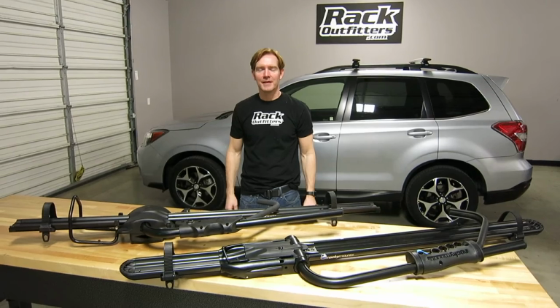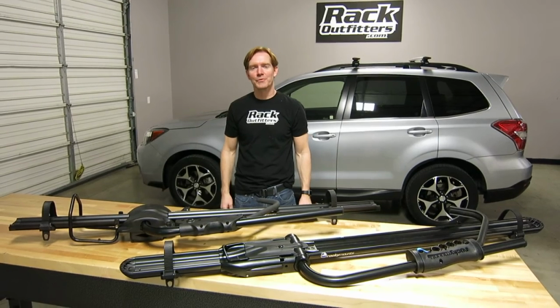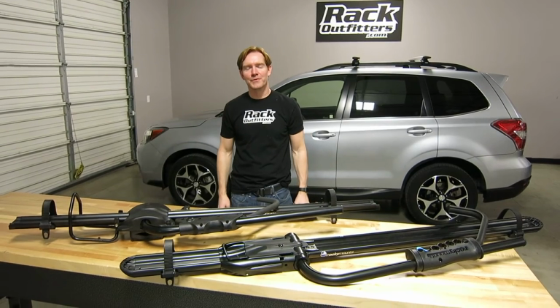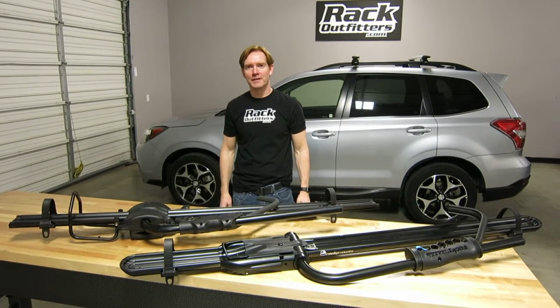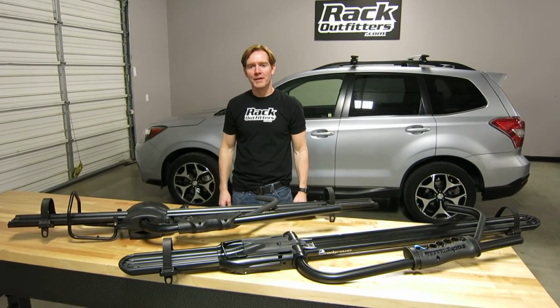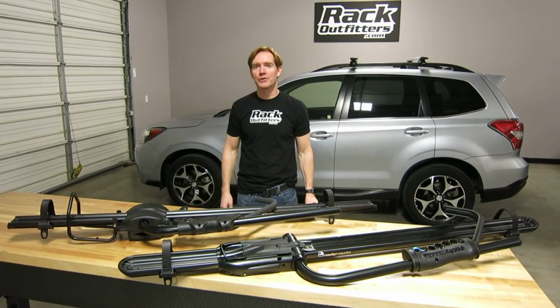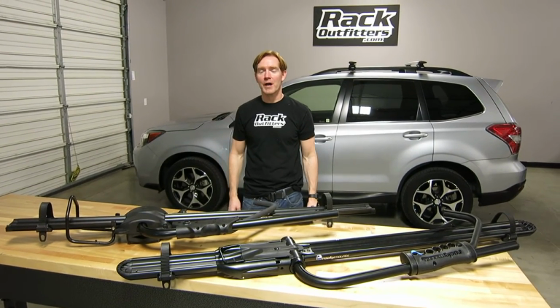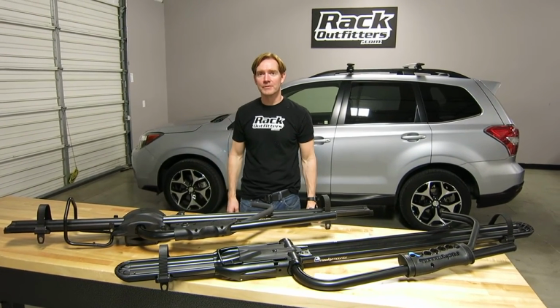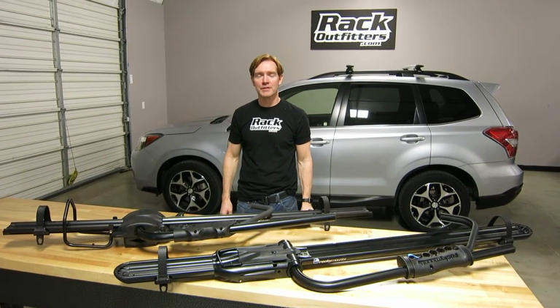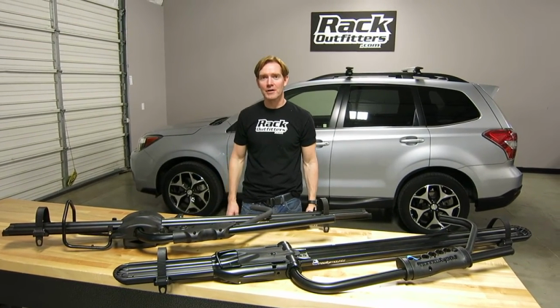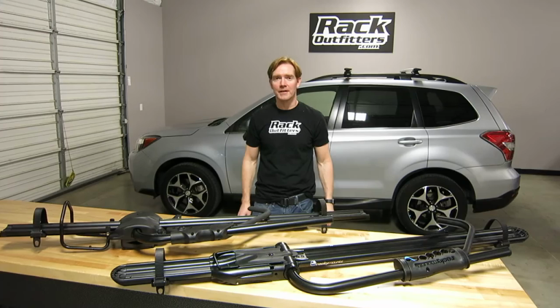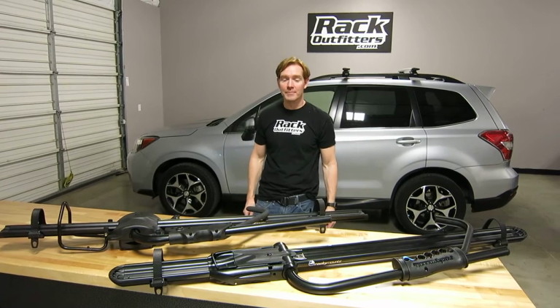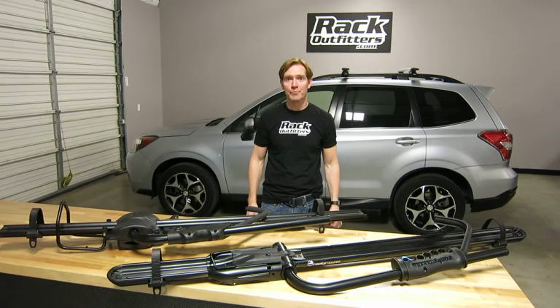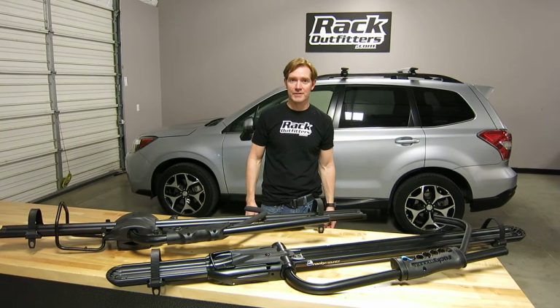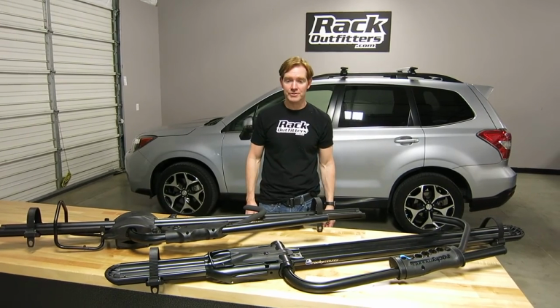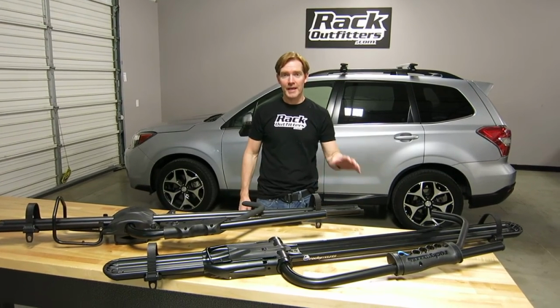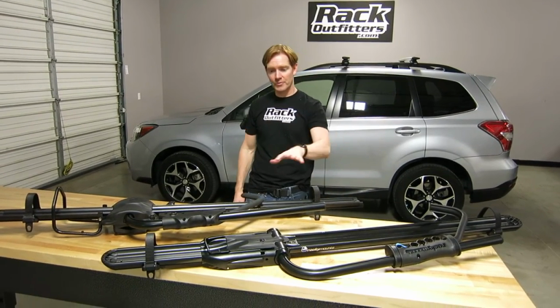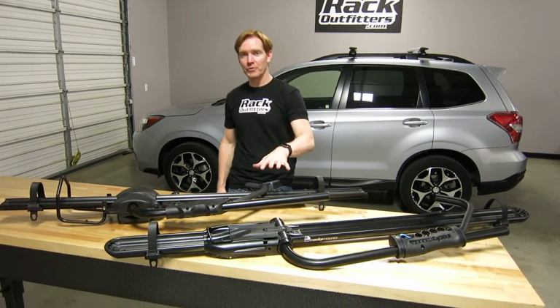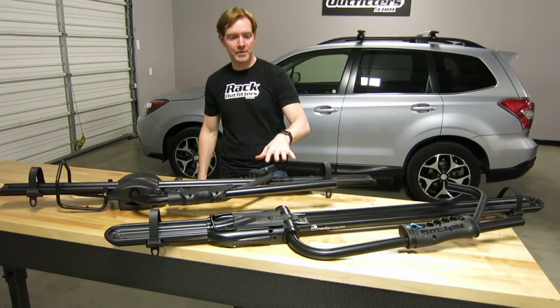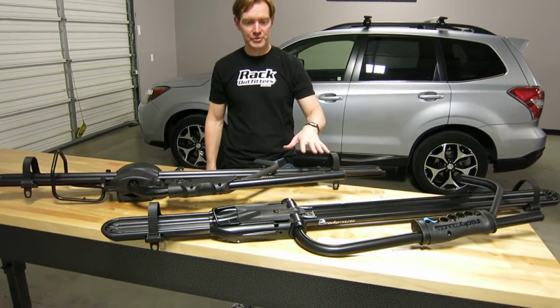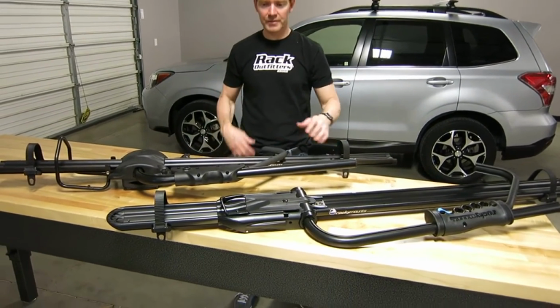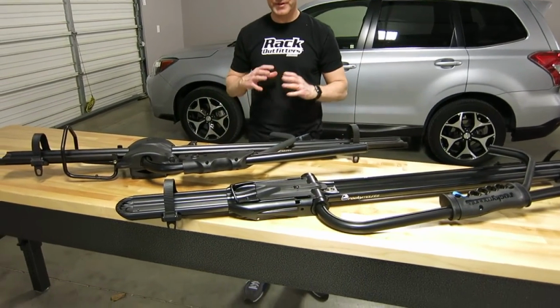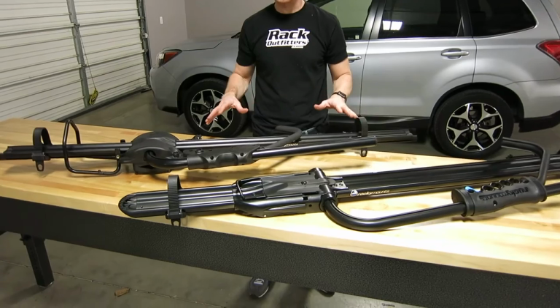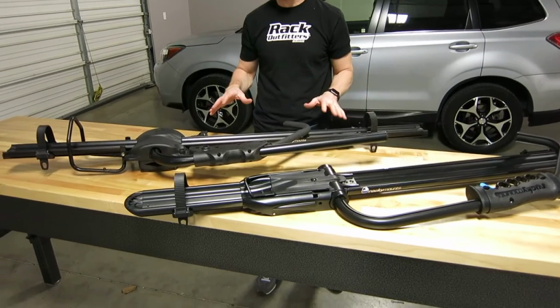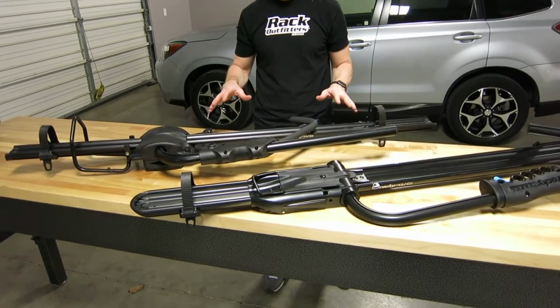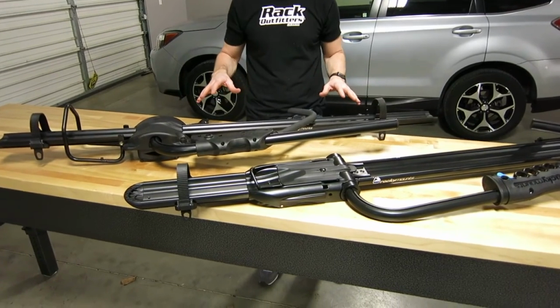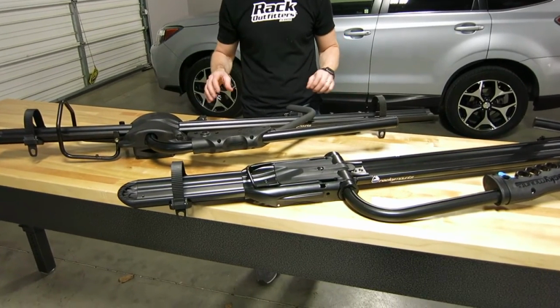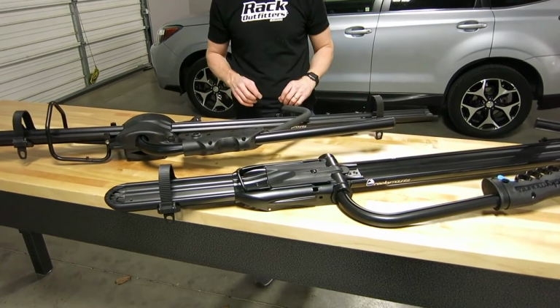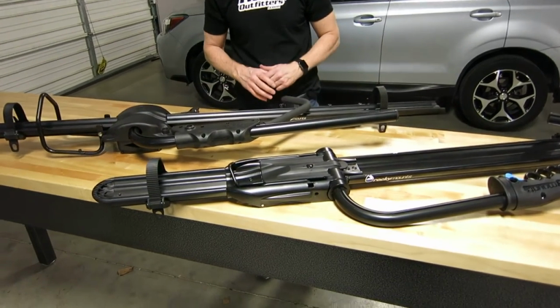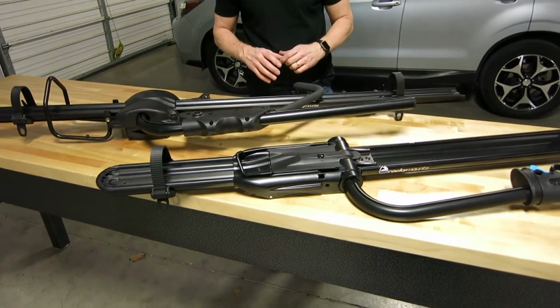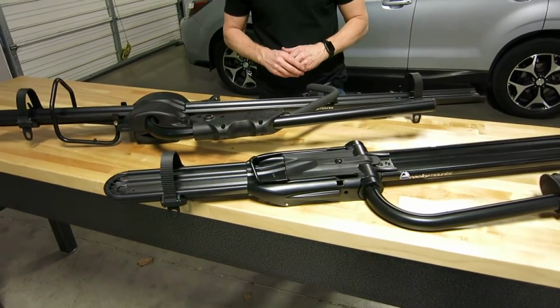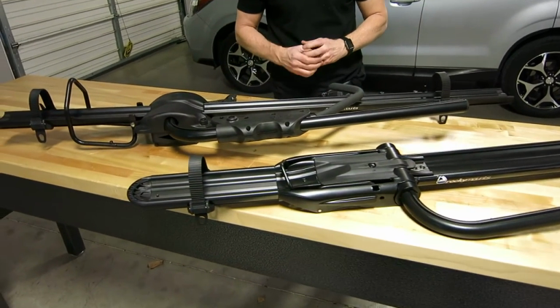Hey, it's Paul with RackOutfitters.com, here to show you the Rocky Mounts Tomahawk and Rocky Mounts Brass Knuckles. We have both of them on display. We basically just want to show you what the difference is between these two racks — a comparison between them.